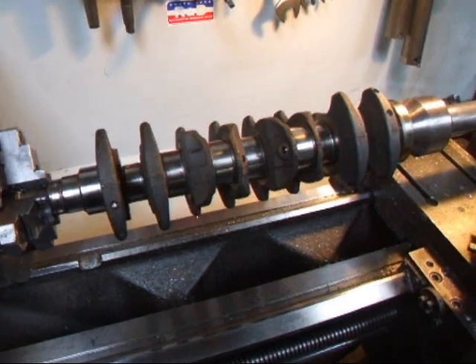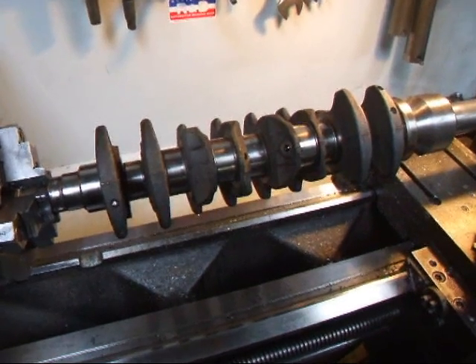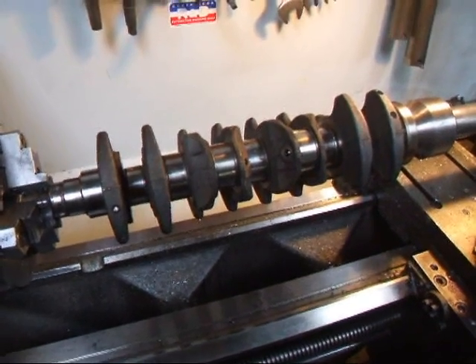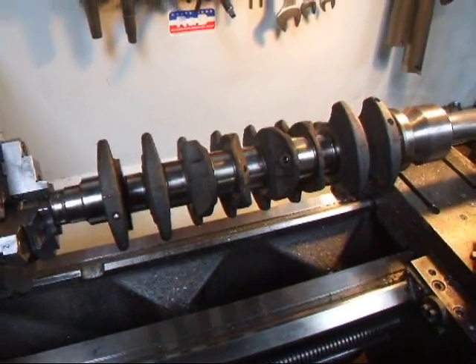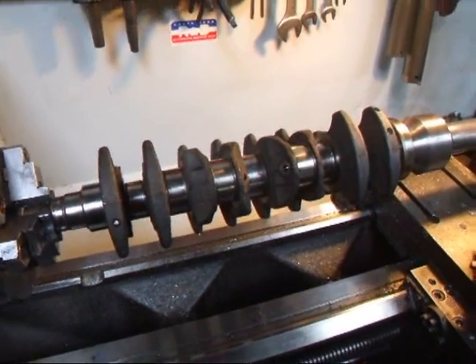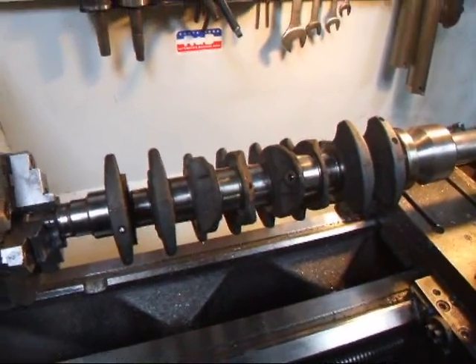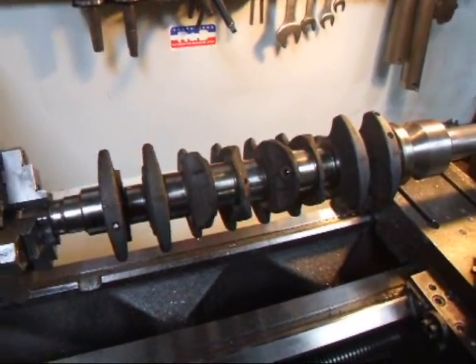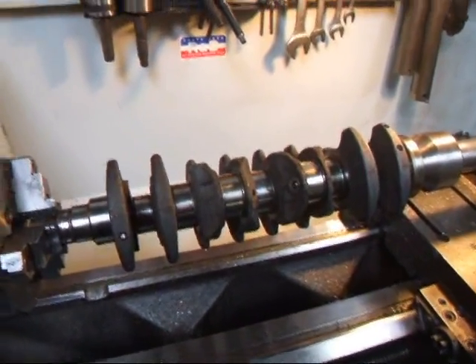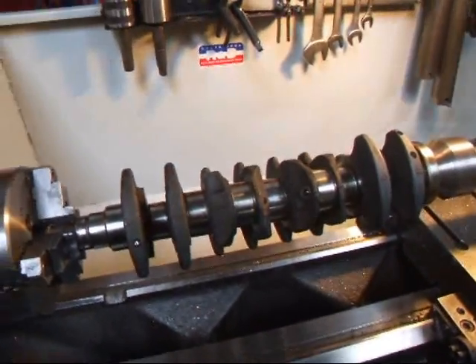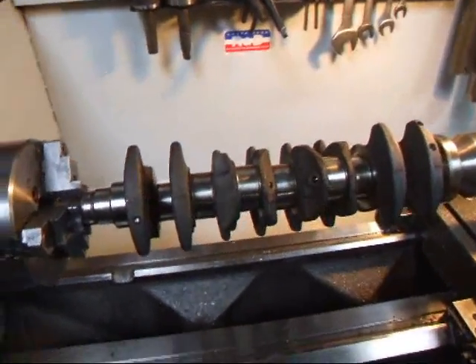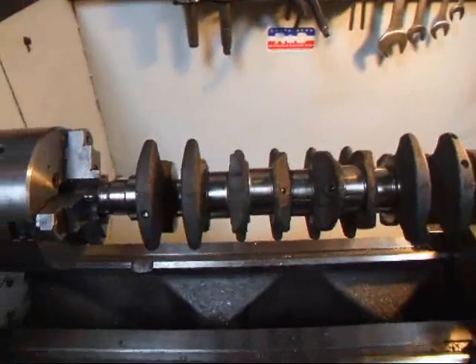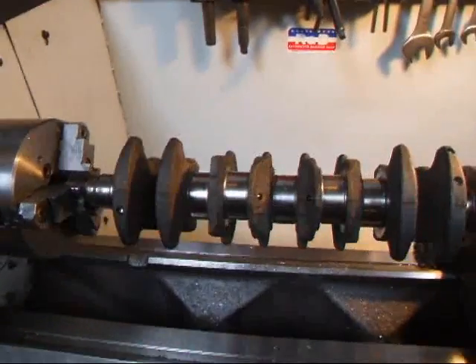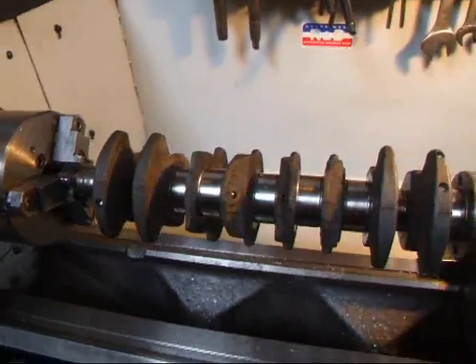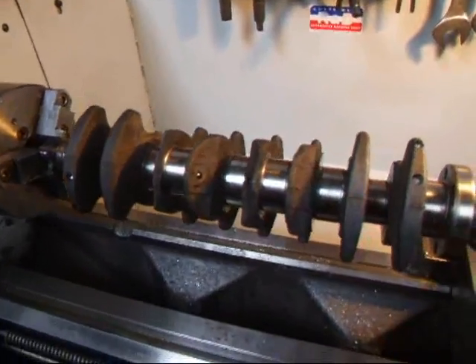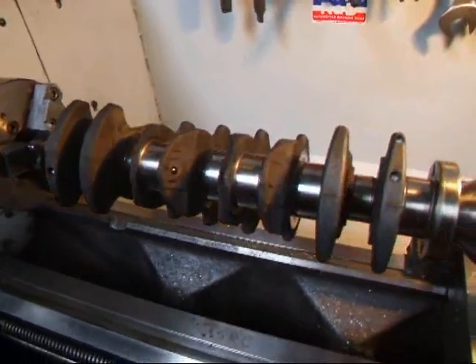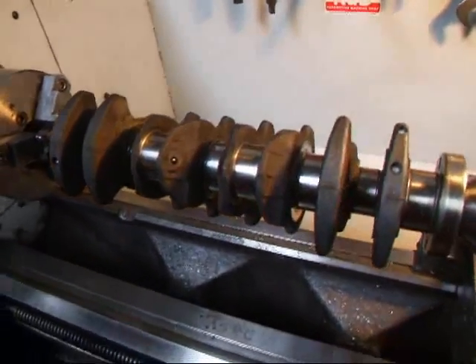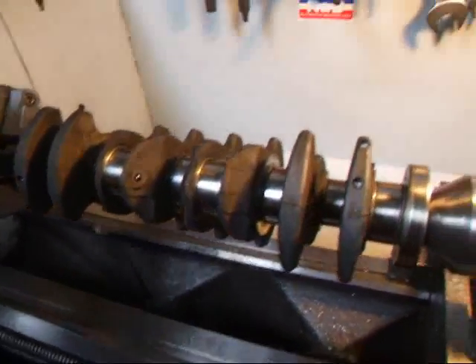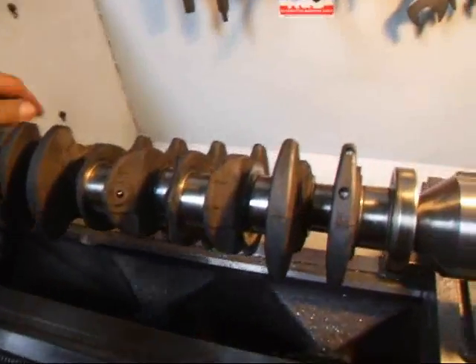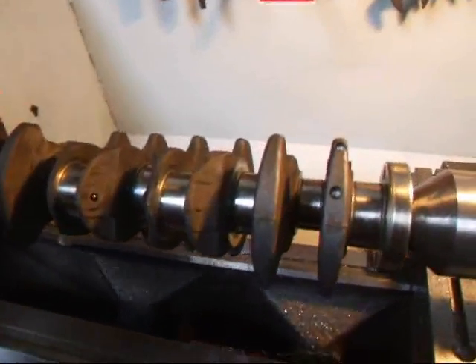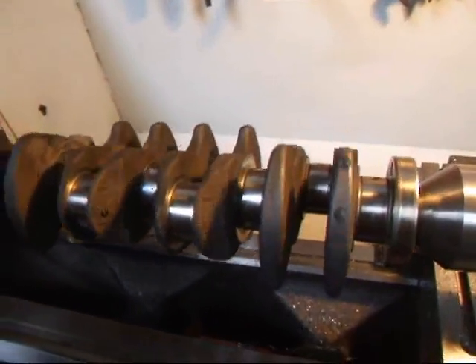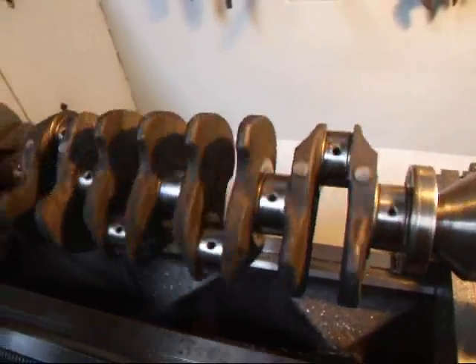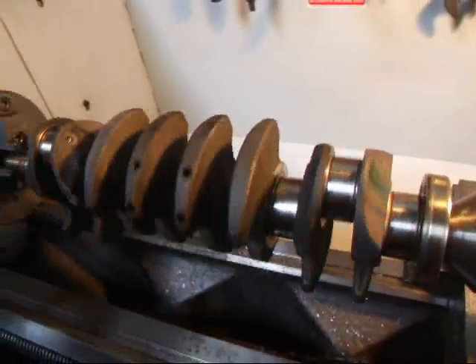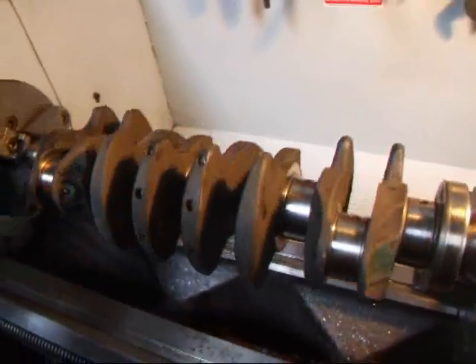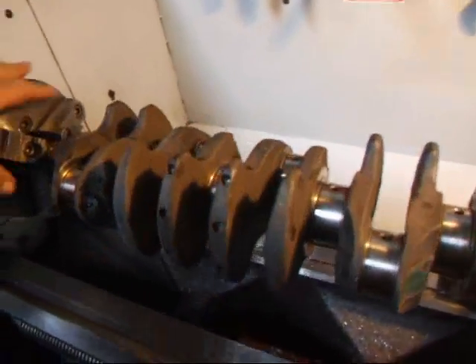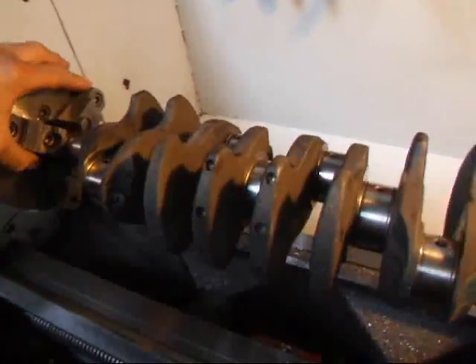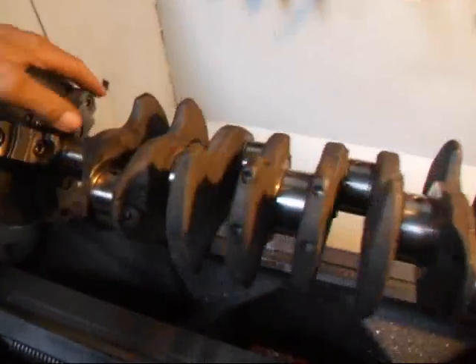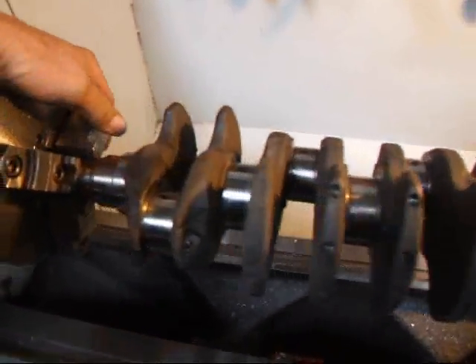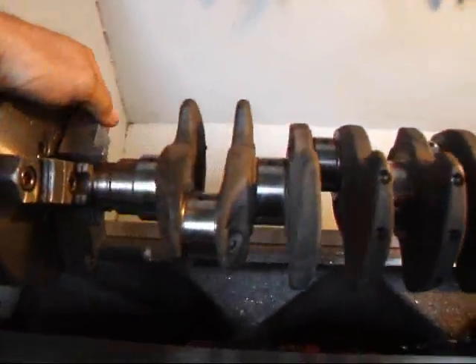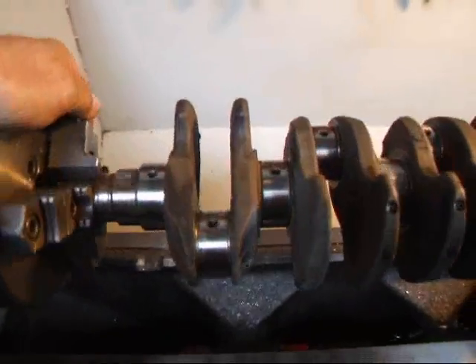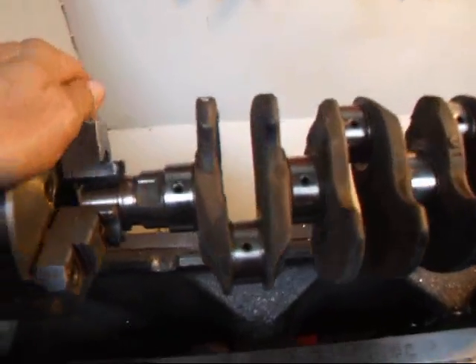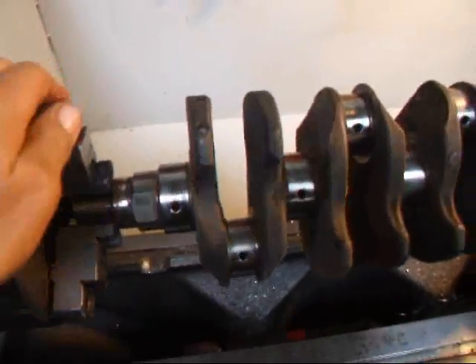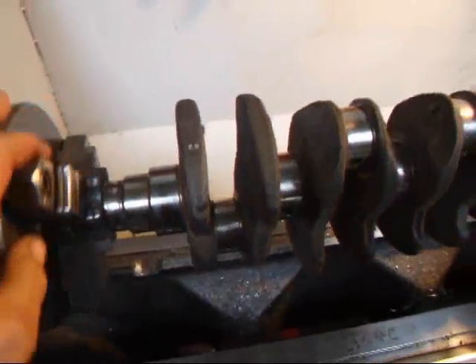Hi, I'm Santa Costa Mesa R&D today. We're over by the lathe and we have a little Mazda Miata crankshaft chucked up here, and we're gonna polish this and we're gonna show you how this is done.